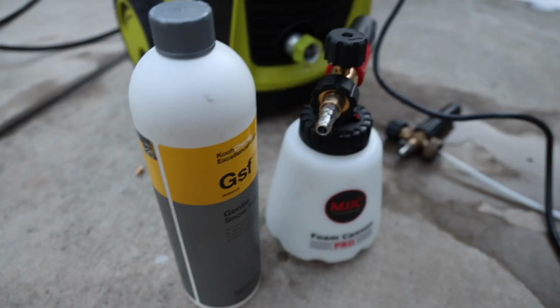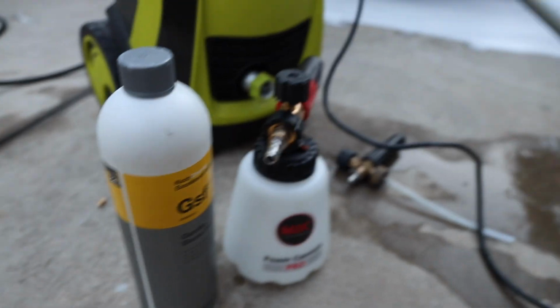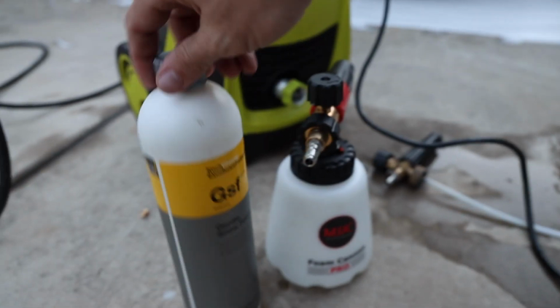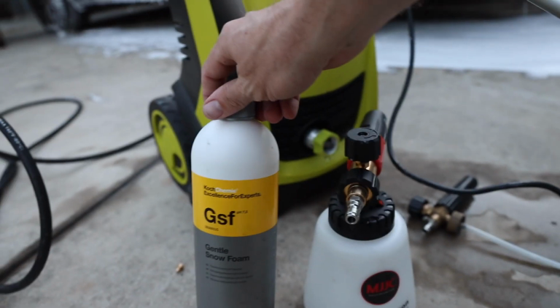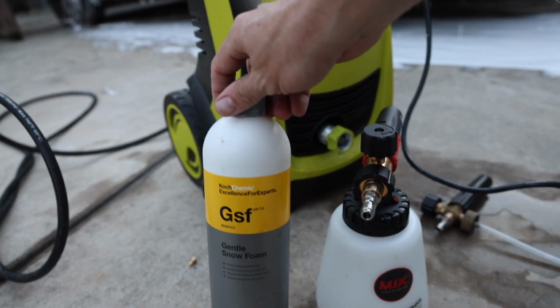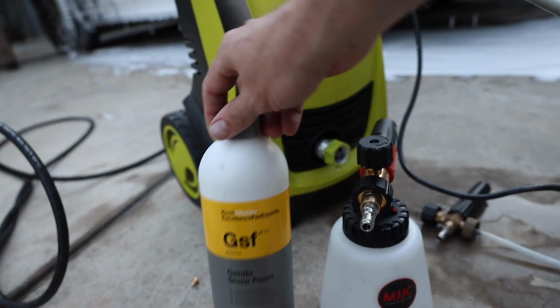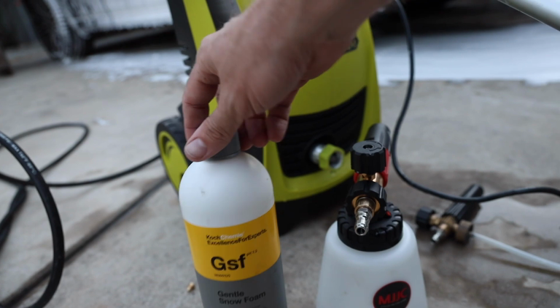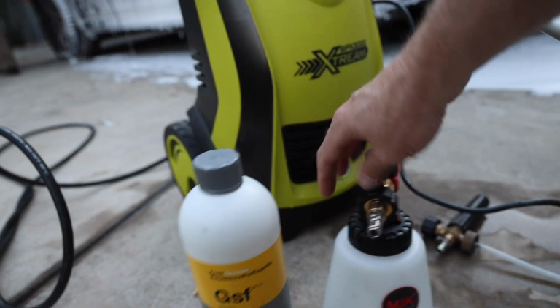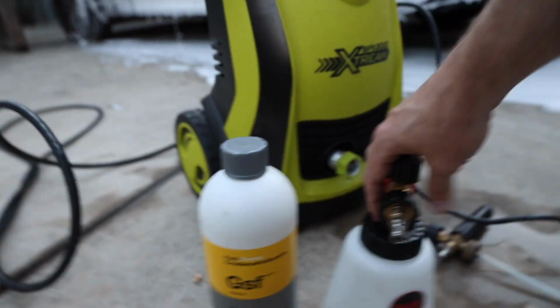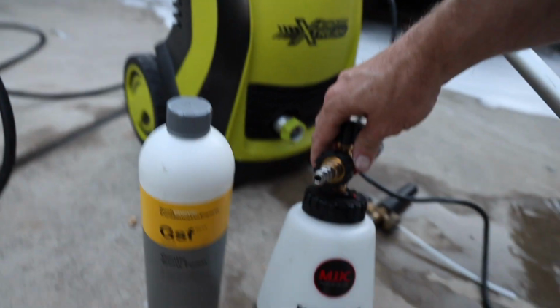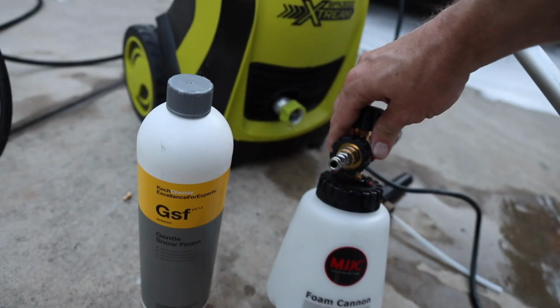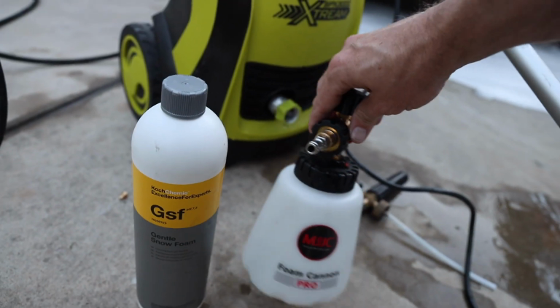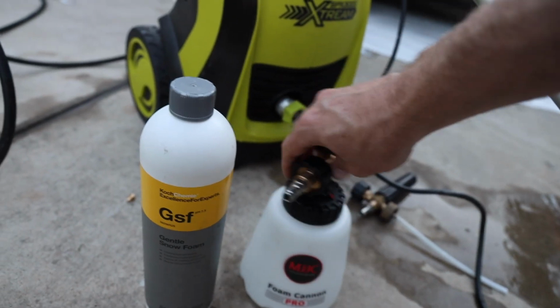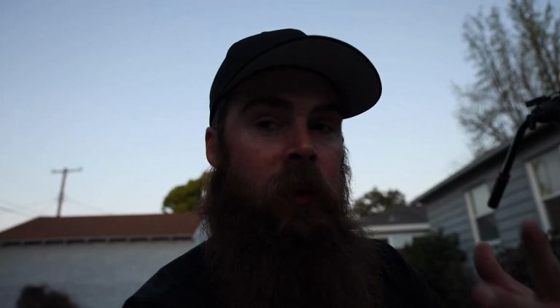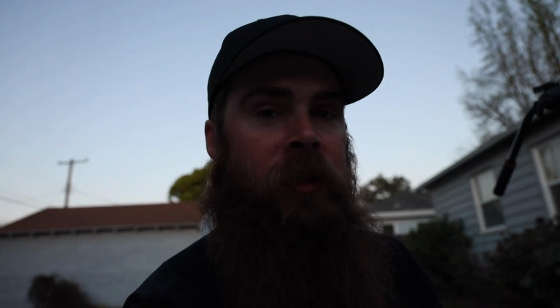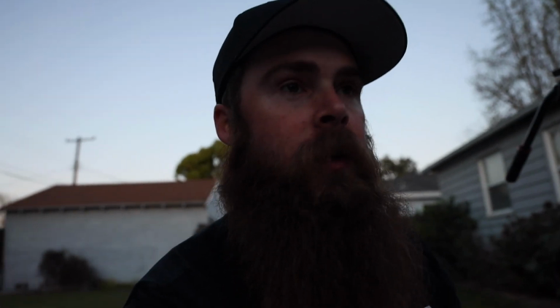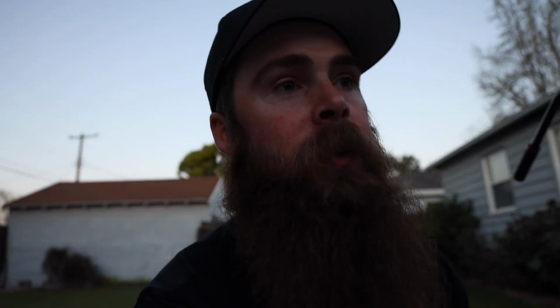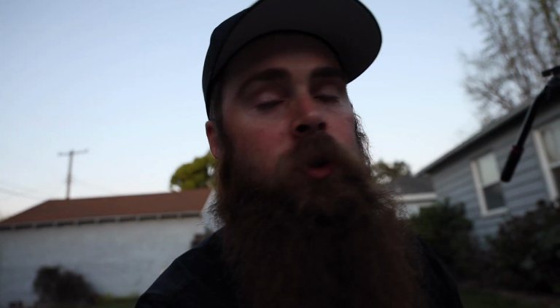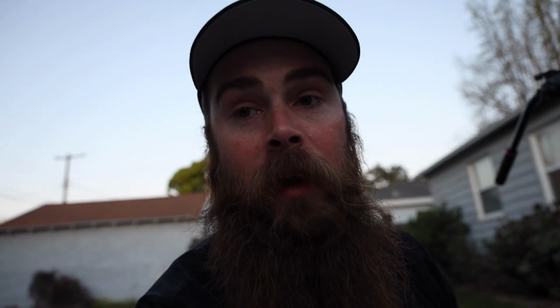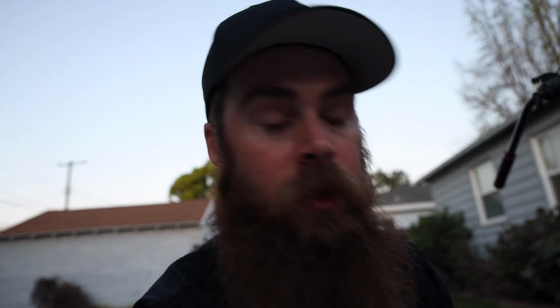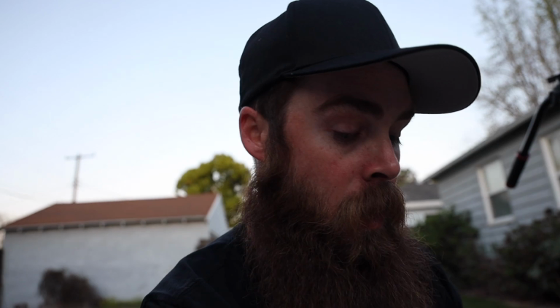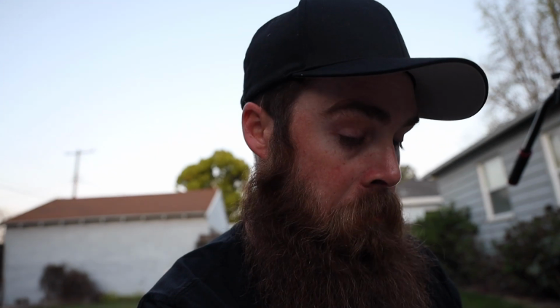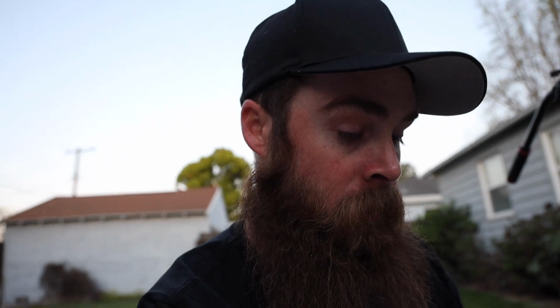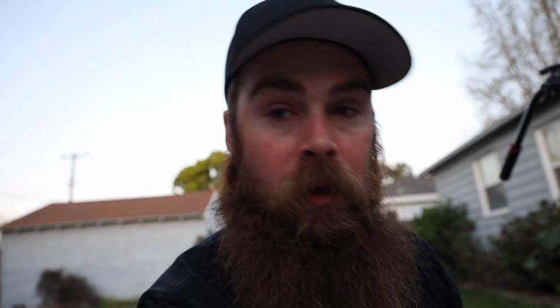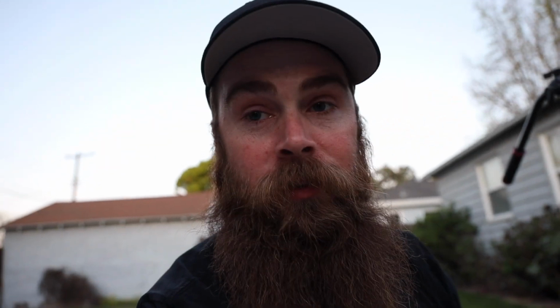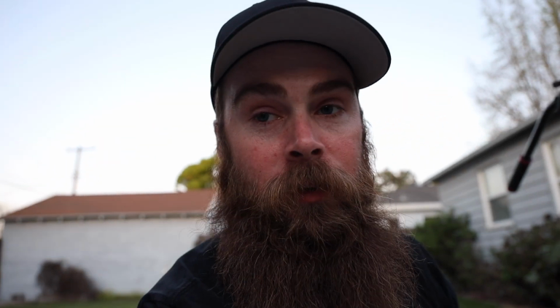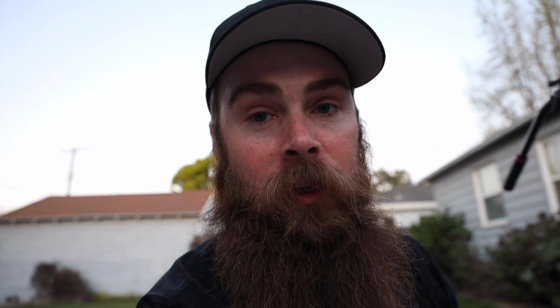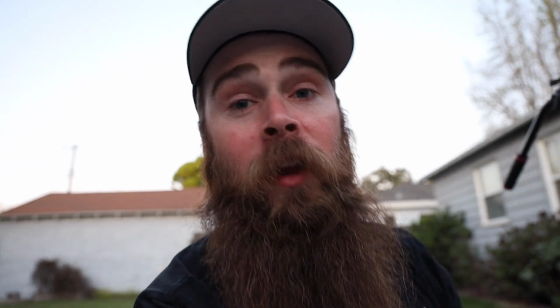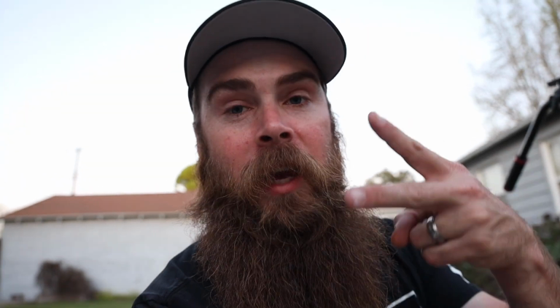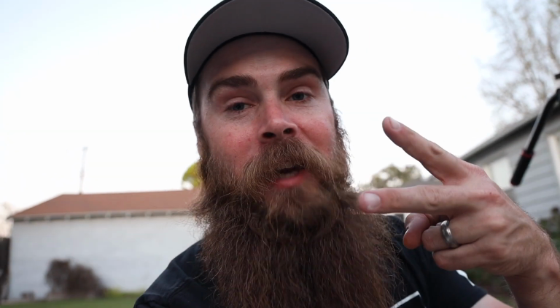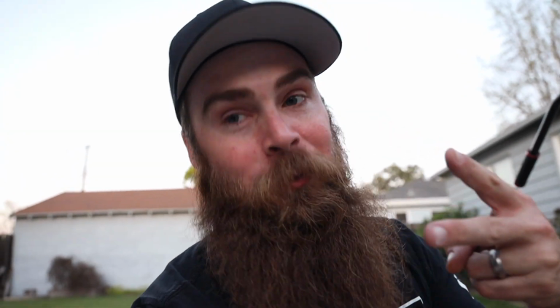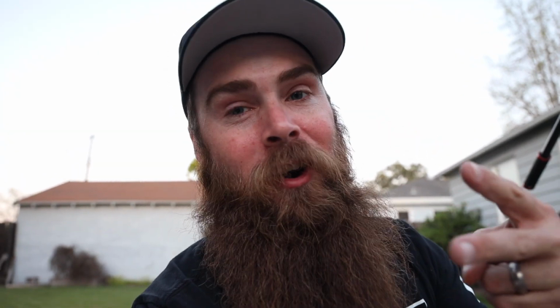I am super impressed by this snow foam and honestly super impressed by this cannon. Thanks a lot for watching guys, I hope you enjoyed the video. I'm really stoked on this upgrade — later guys, wrench on!